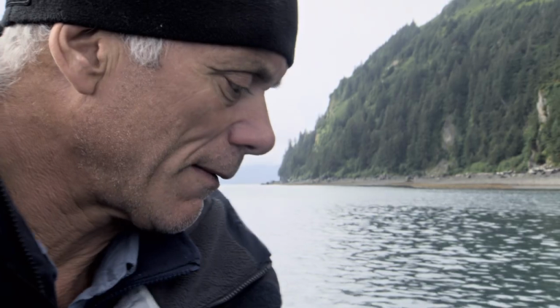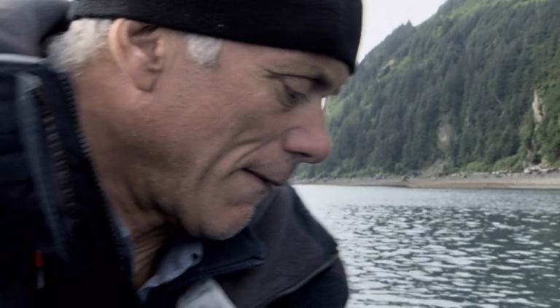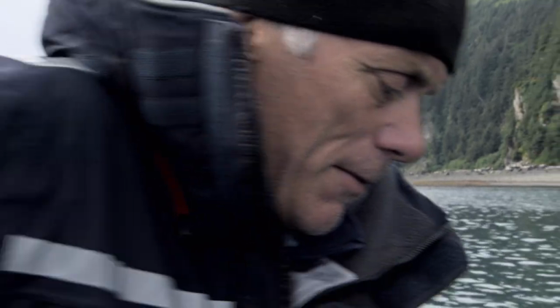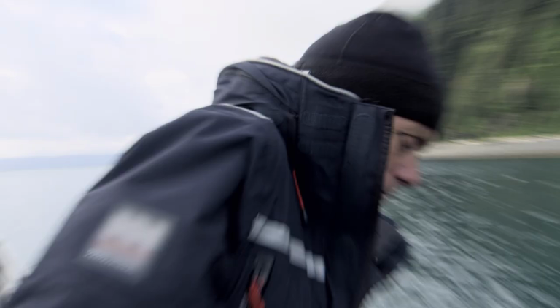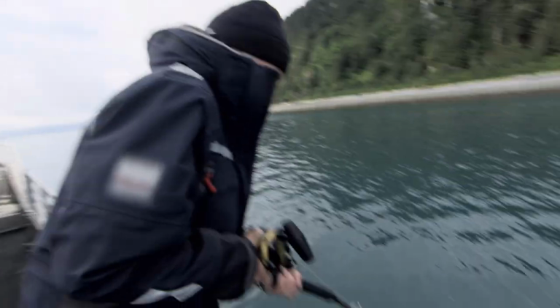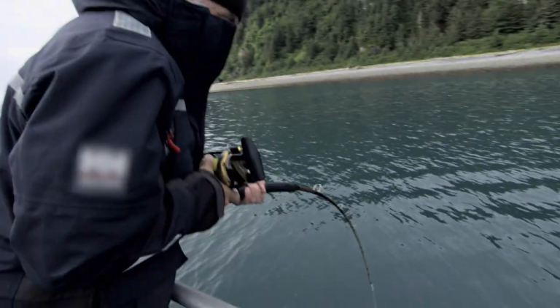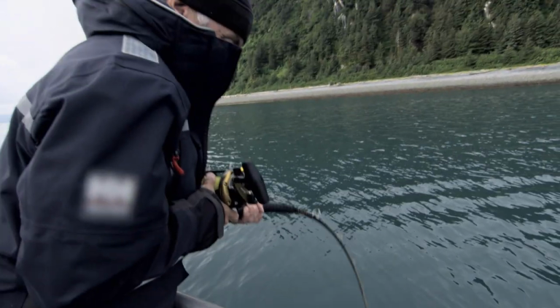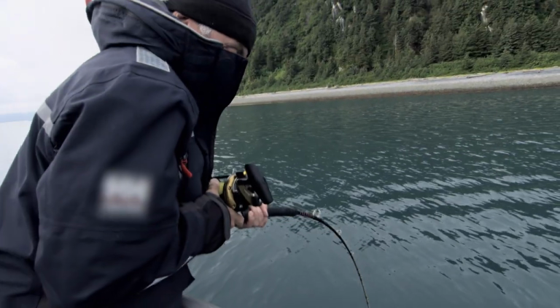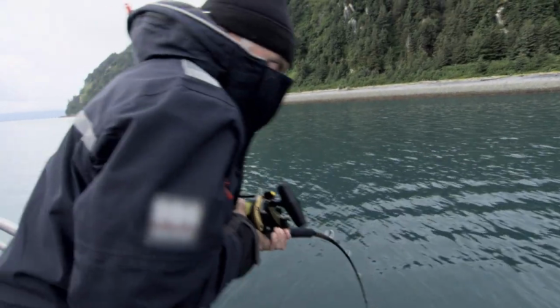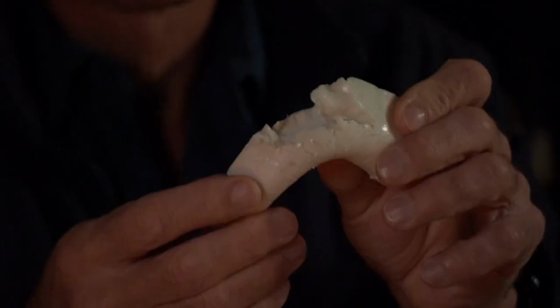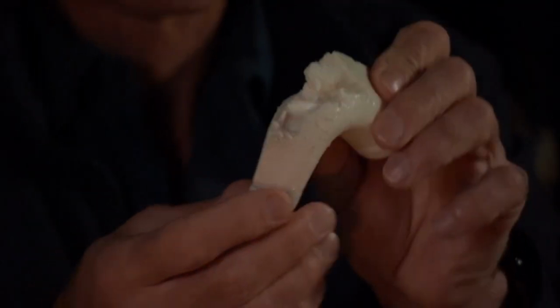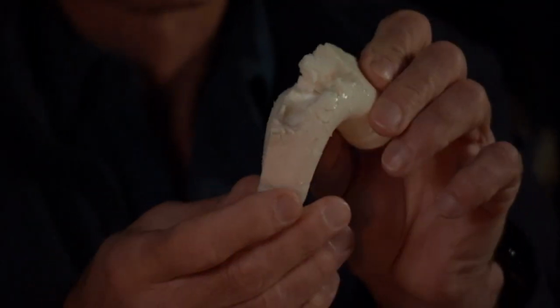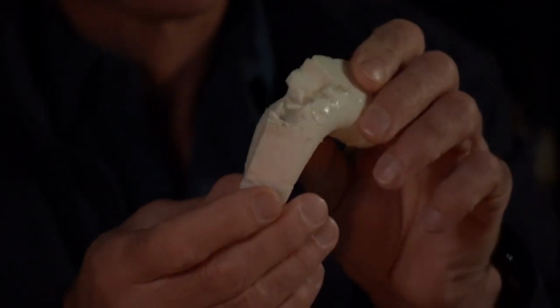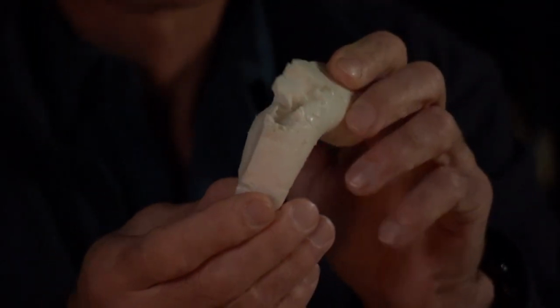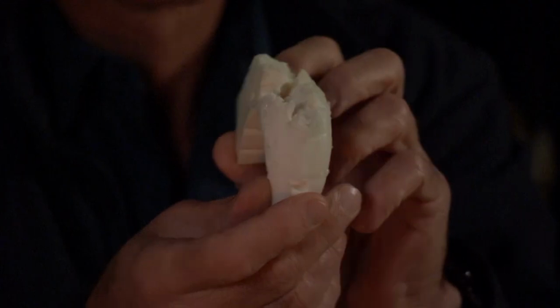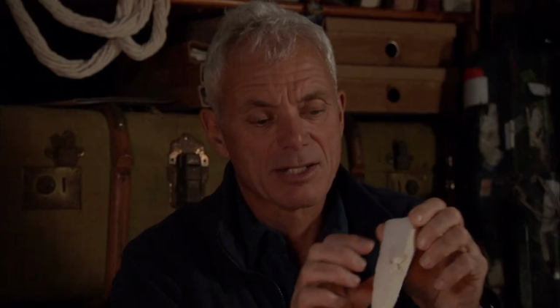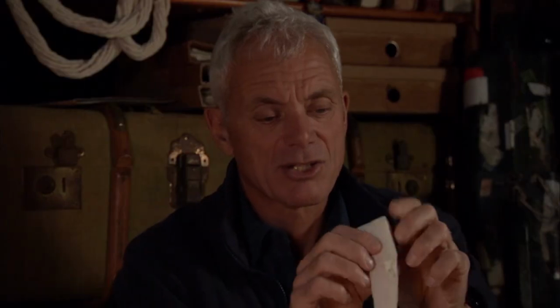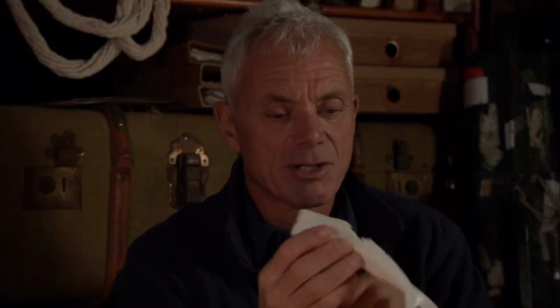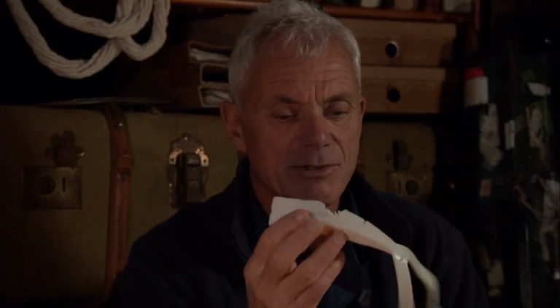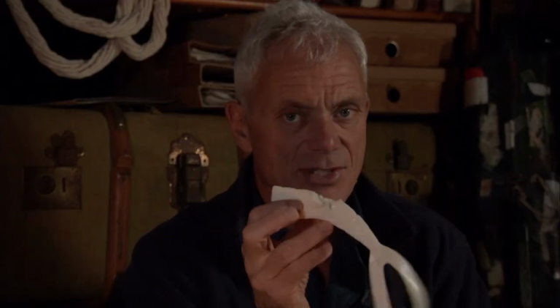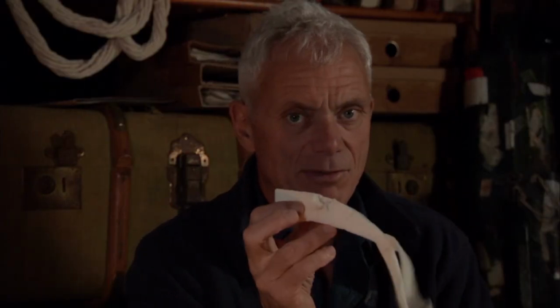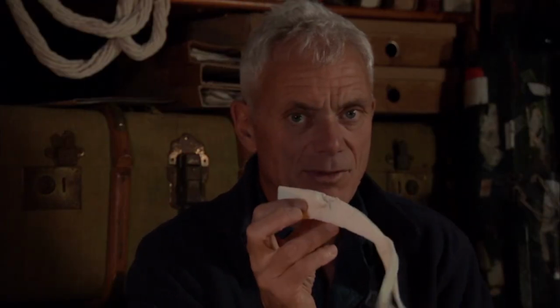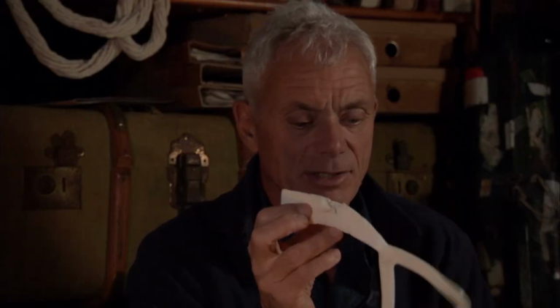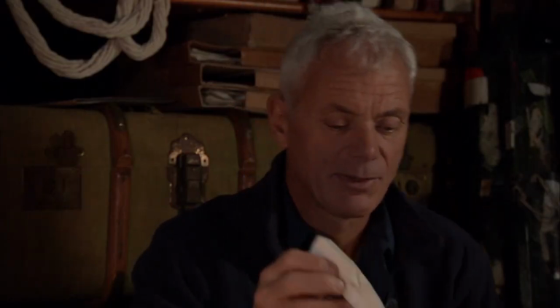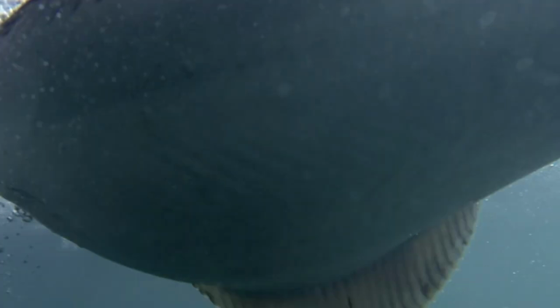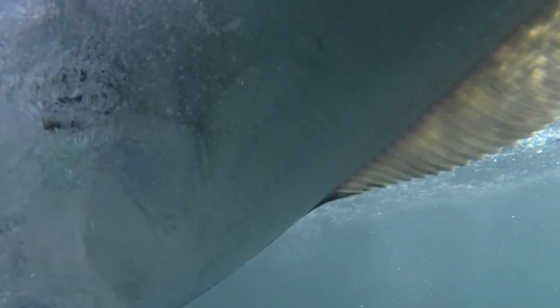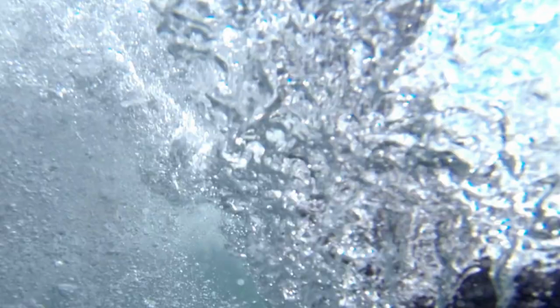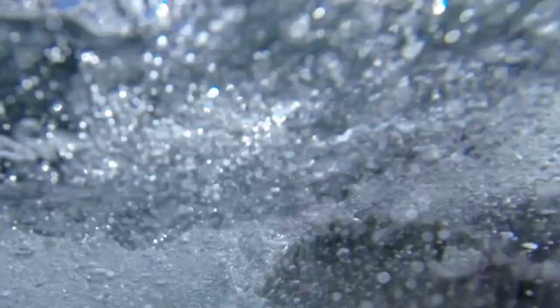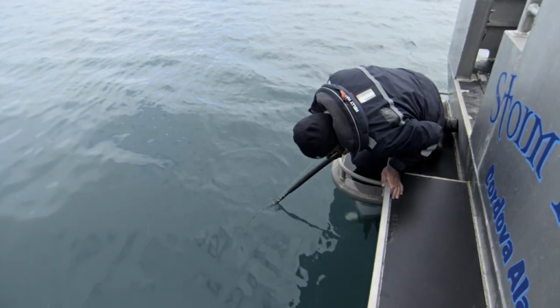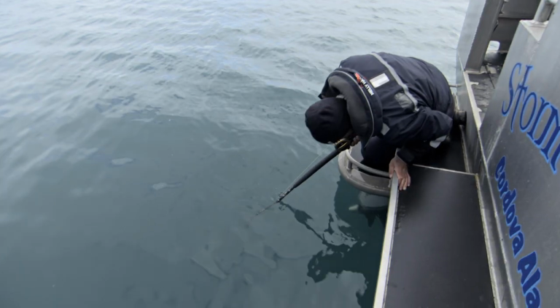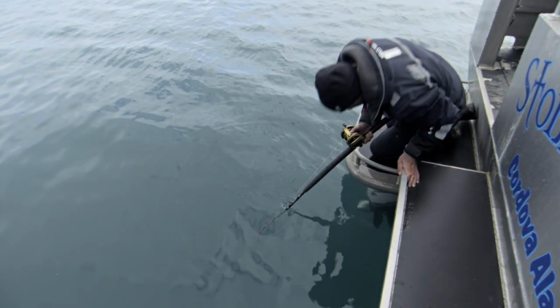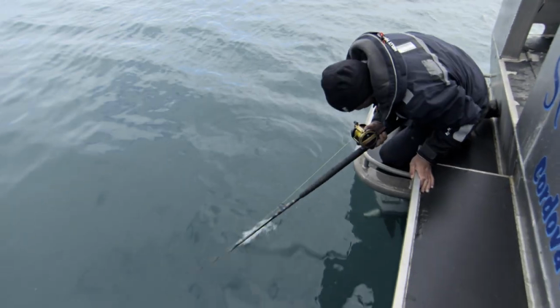The halibut comes in and nails it, and that's what a halibut's teeth do — I actually got through several of these. Oh, that's fat.